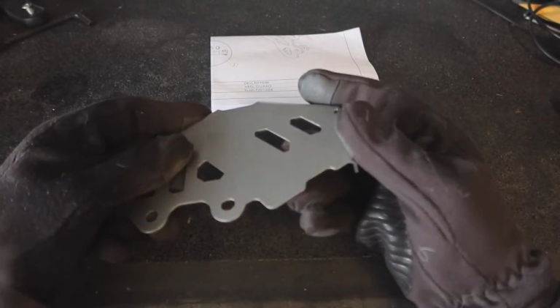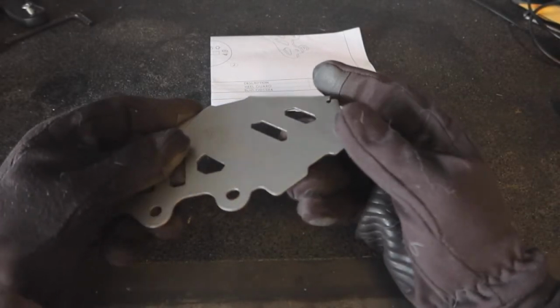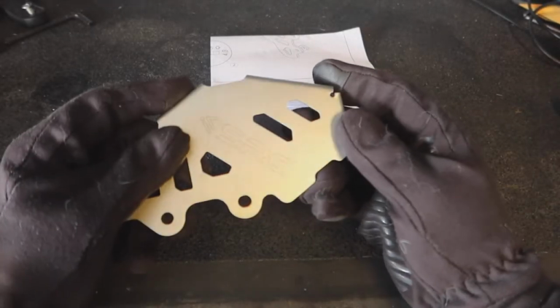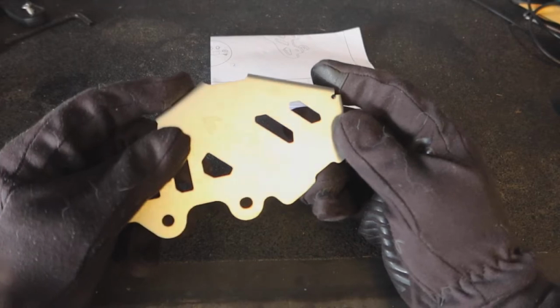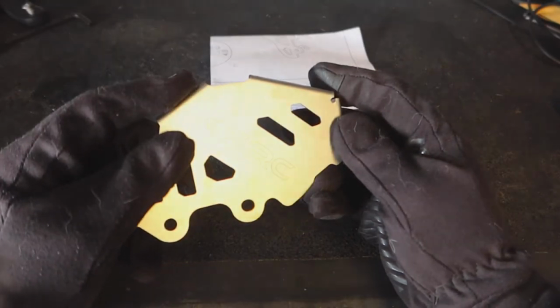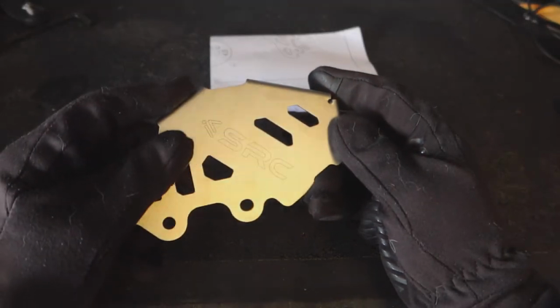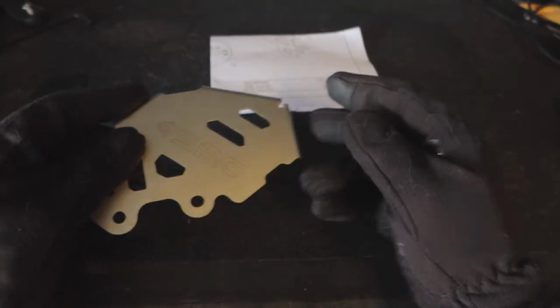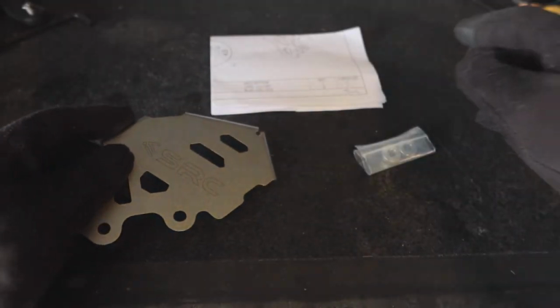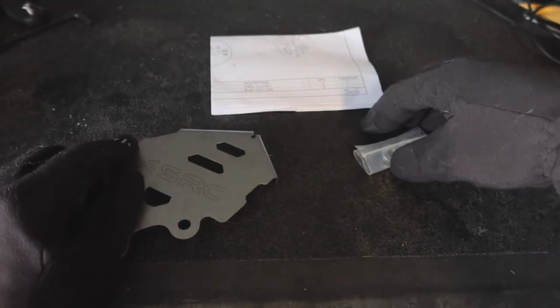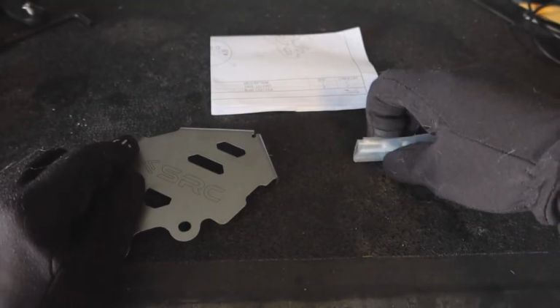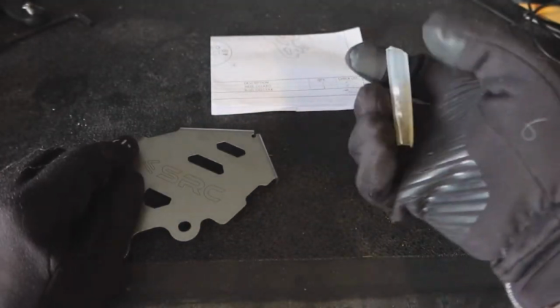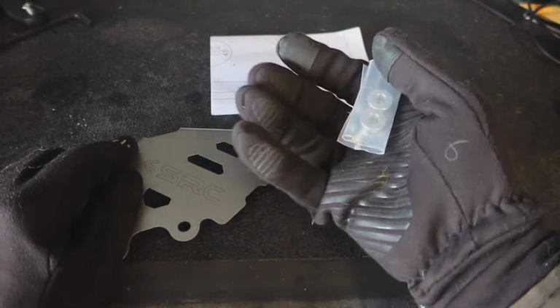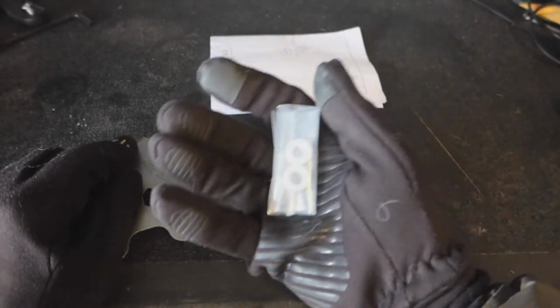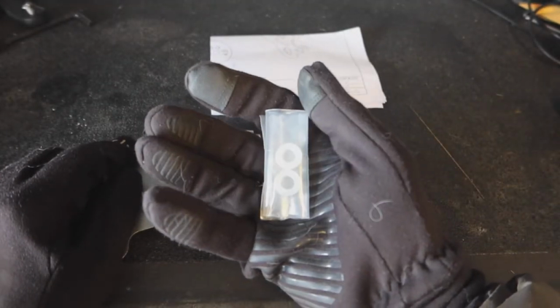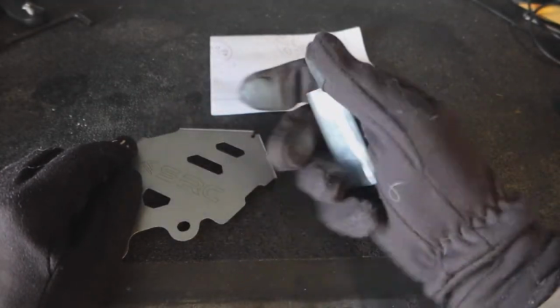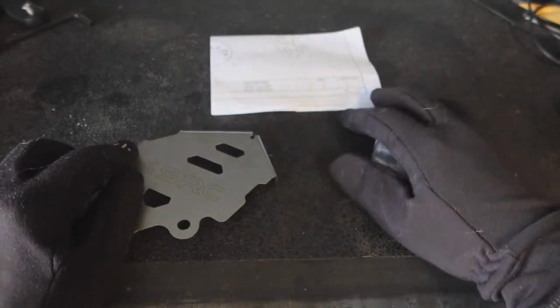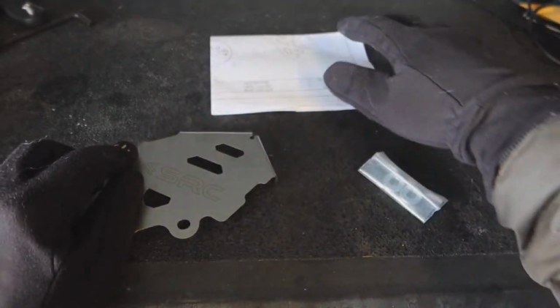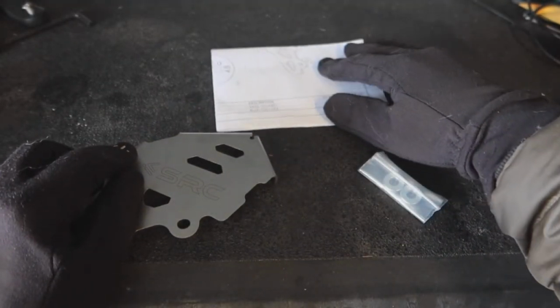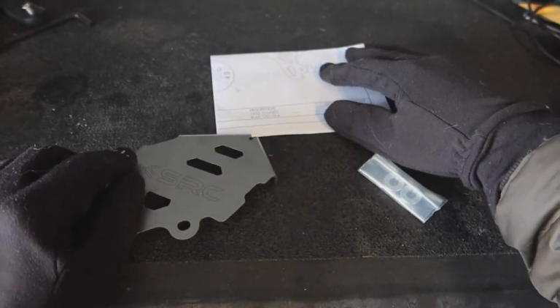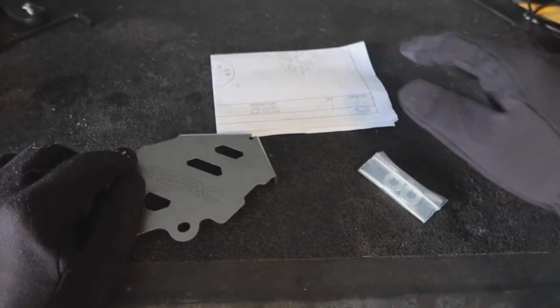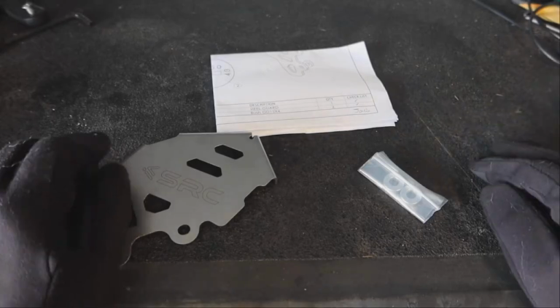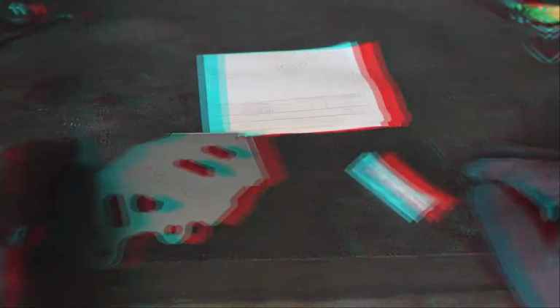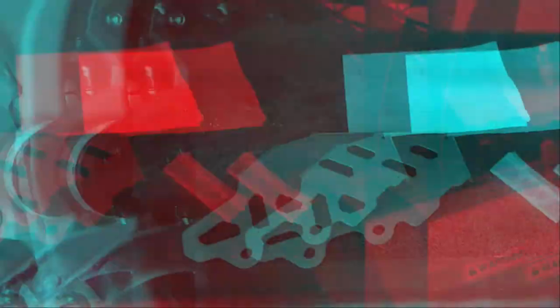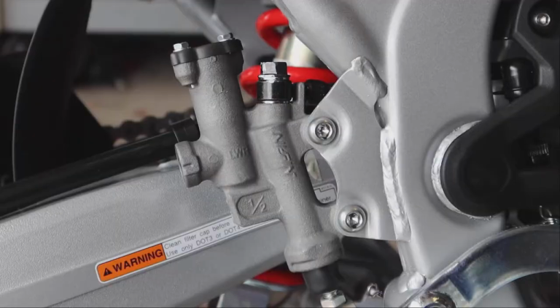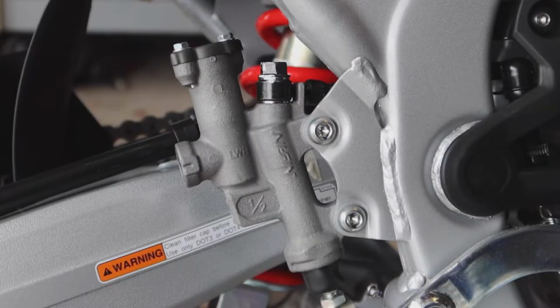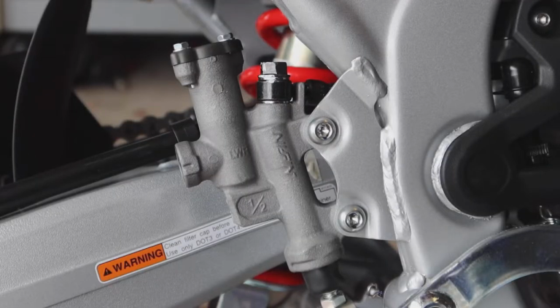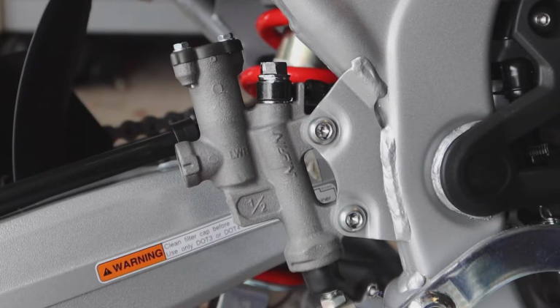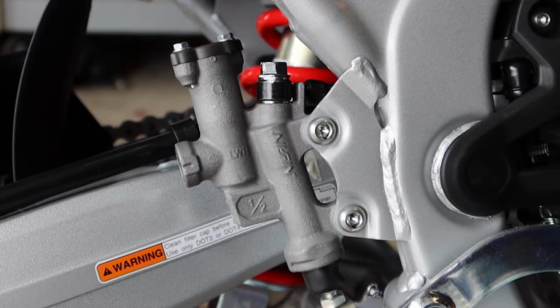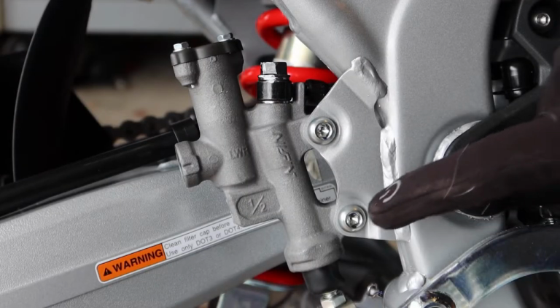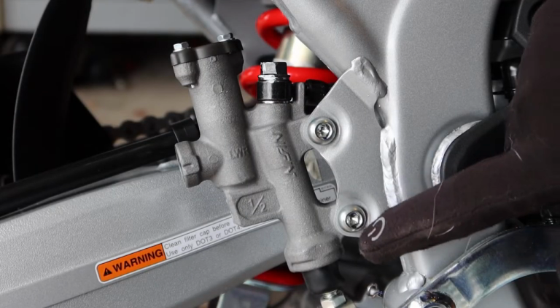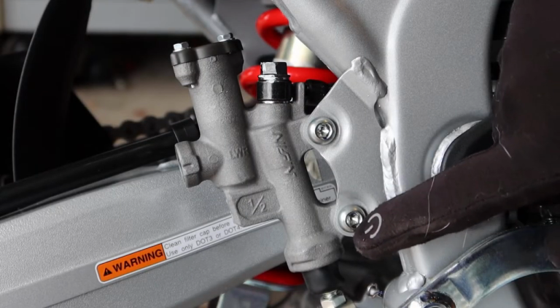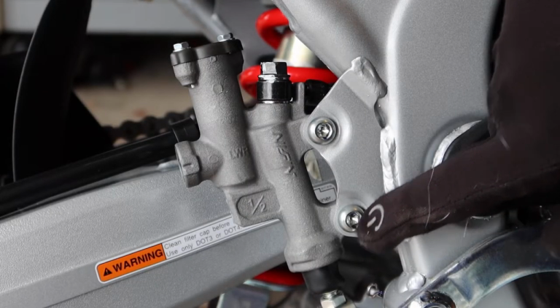With this kit you're going to receive the rear master cylinder cover, two spacers, and some instructions. First thing I'm going to do is remove these two fasteners.